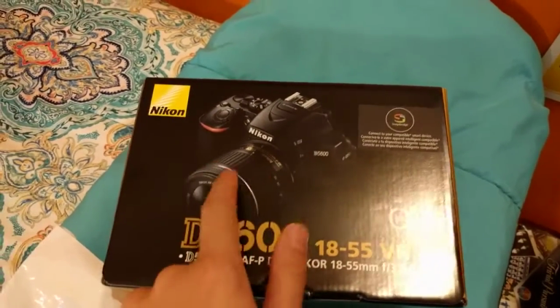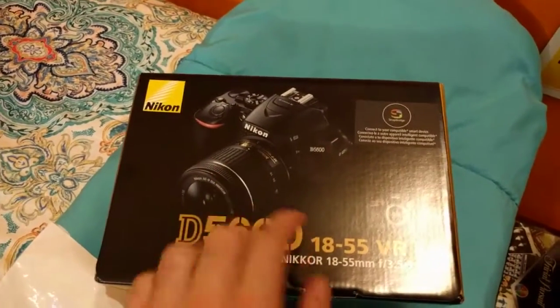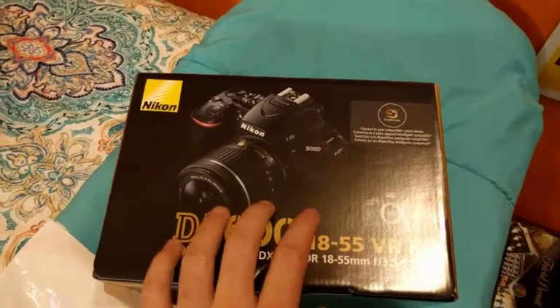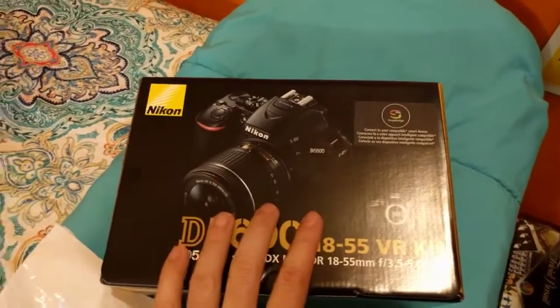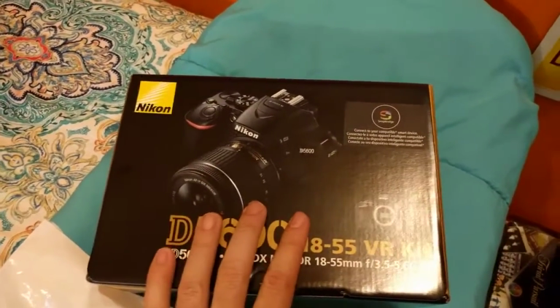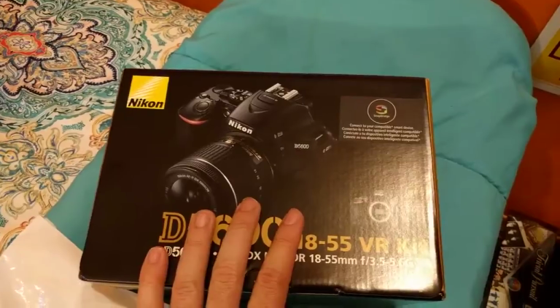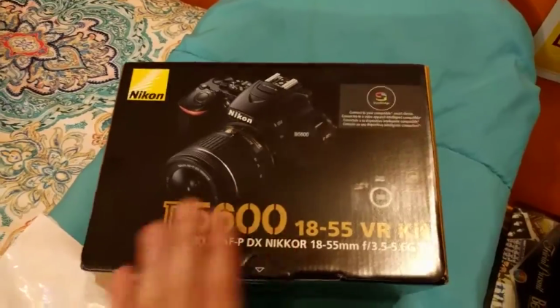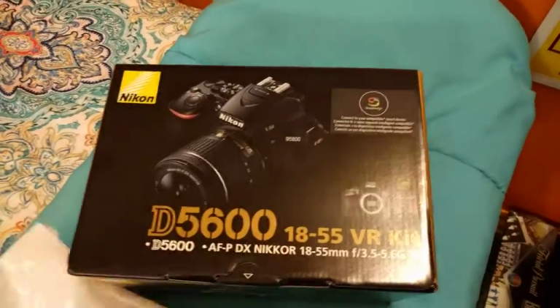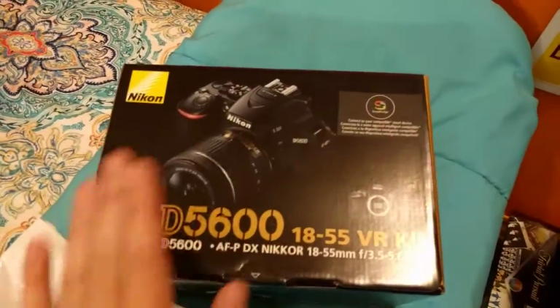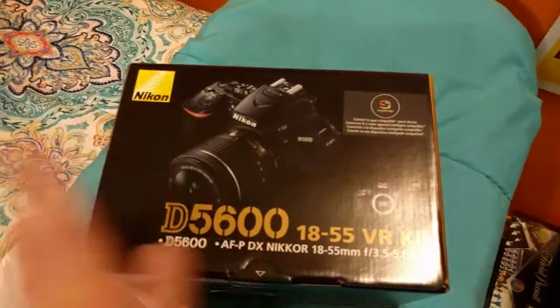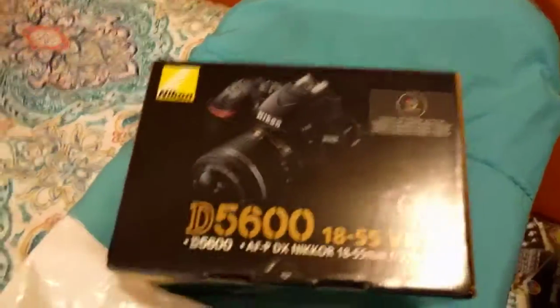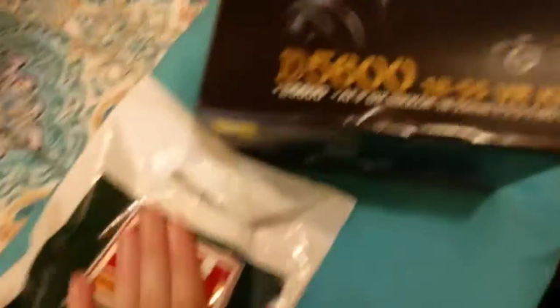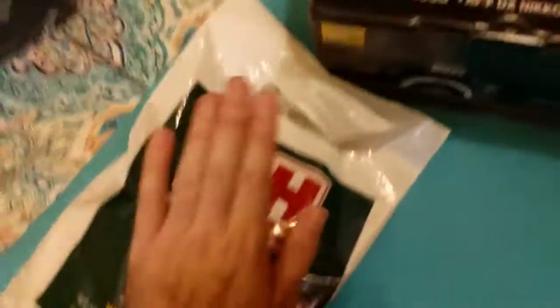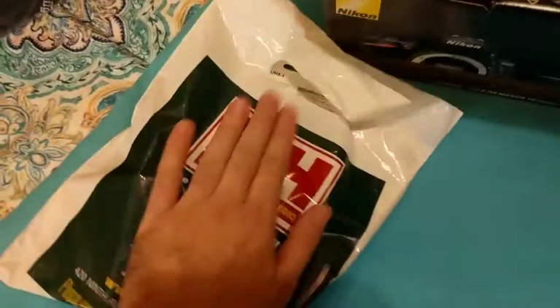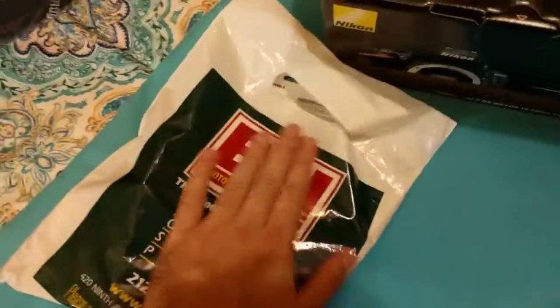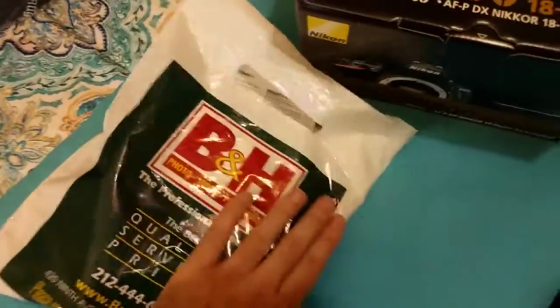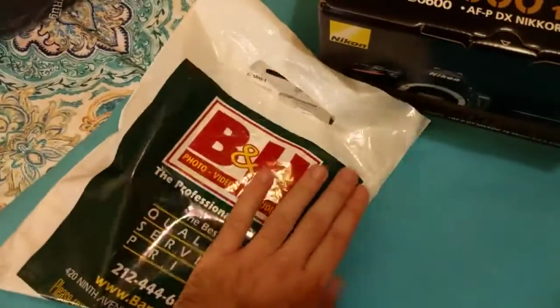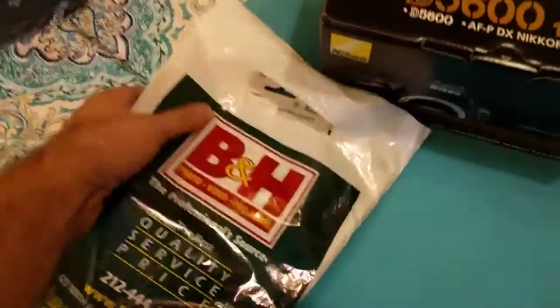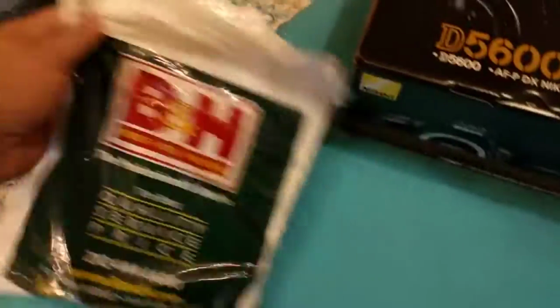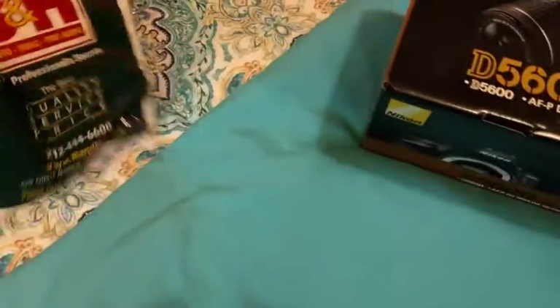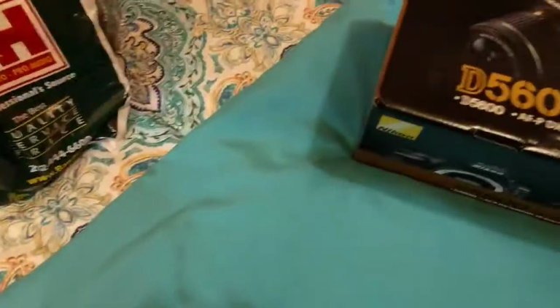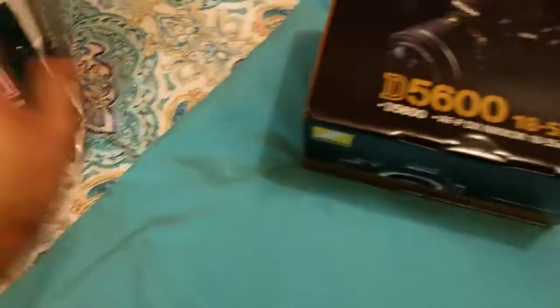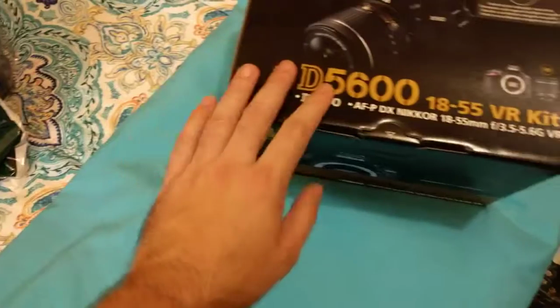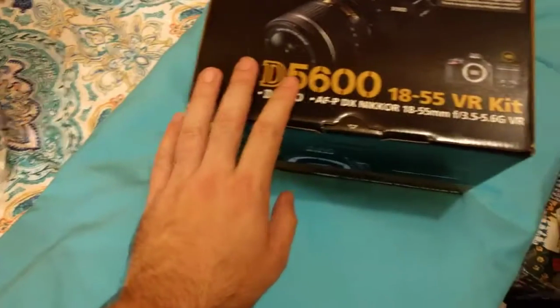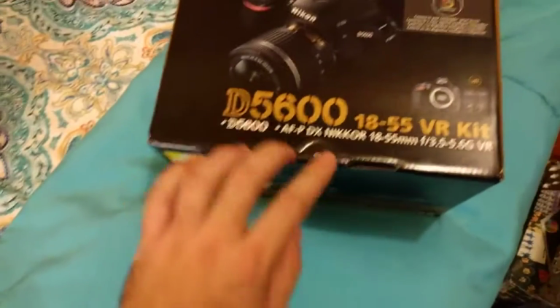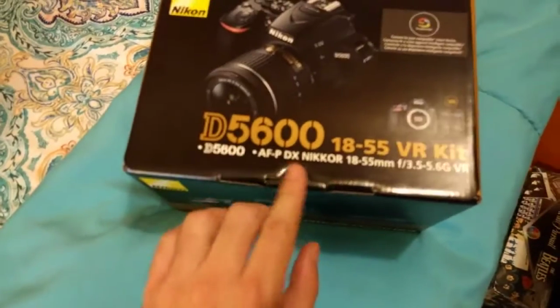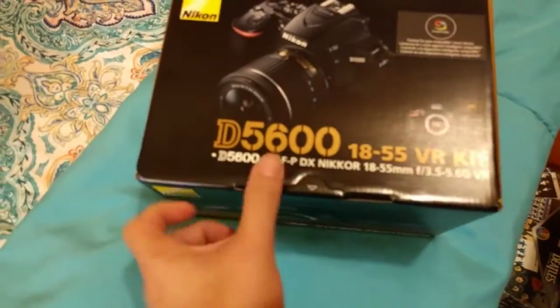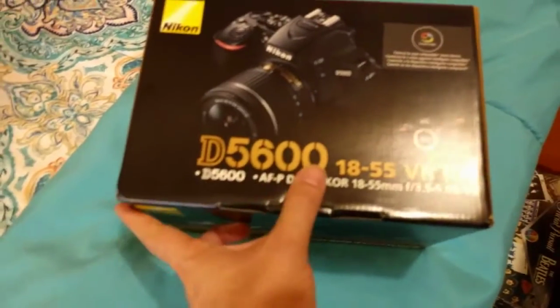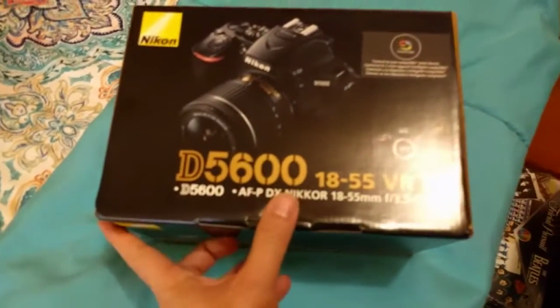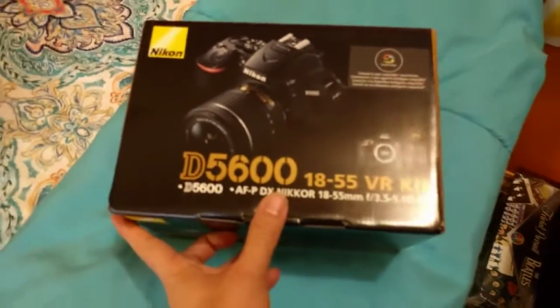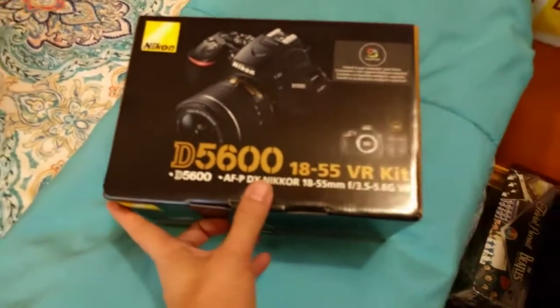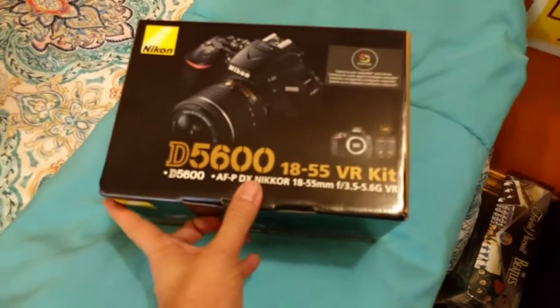Probably another lens later on down the road, but accessories and stuff are in the bag which we'll look at in a little bit. For now I'm gonna pop this bad boy open.